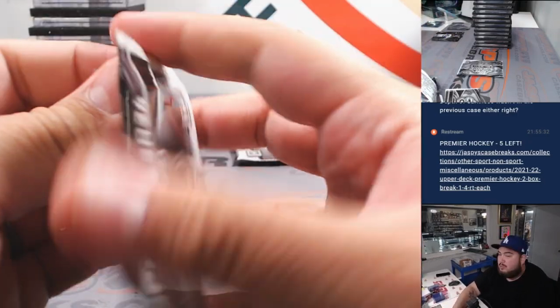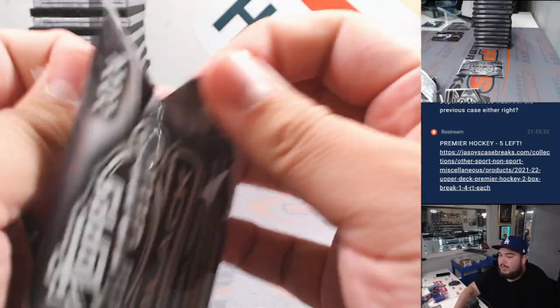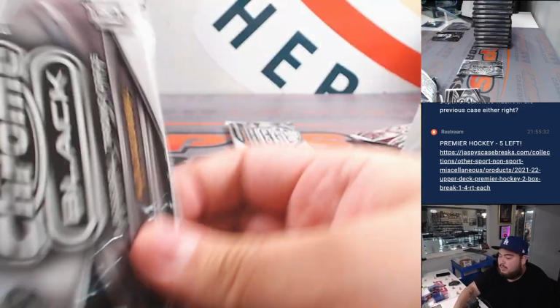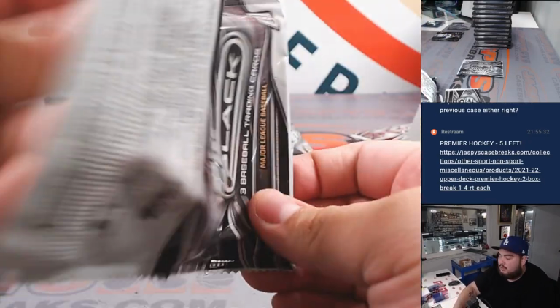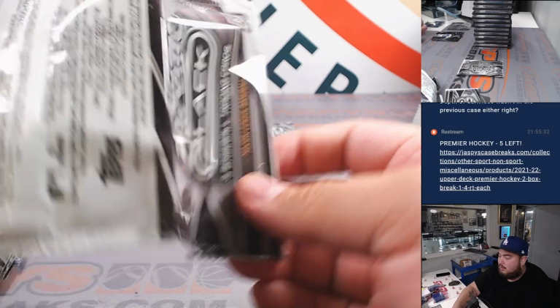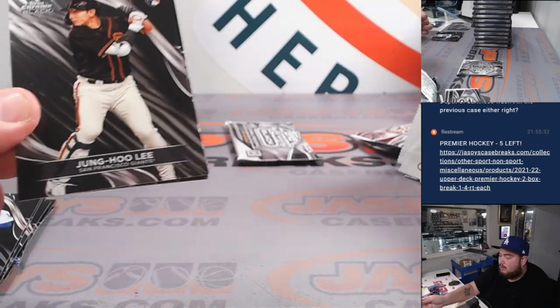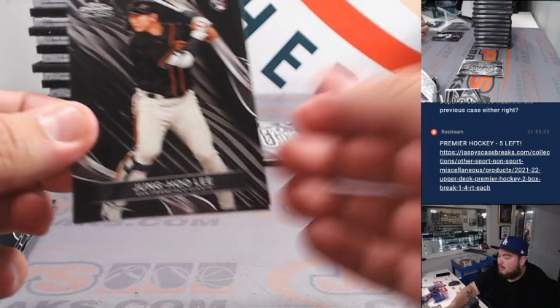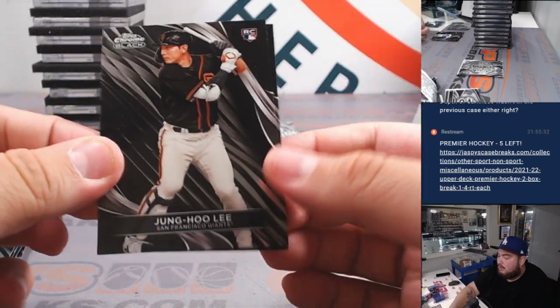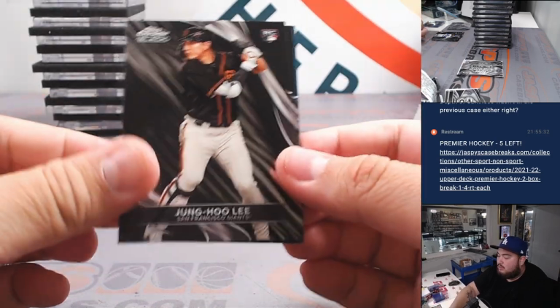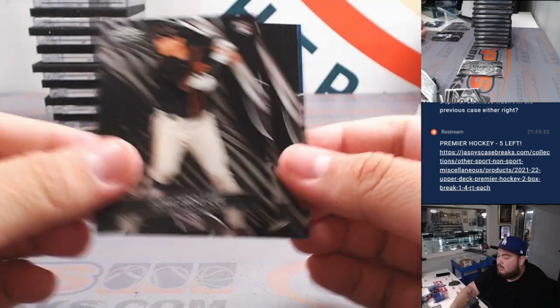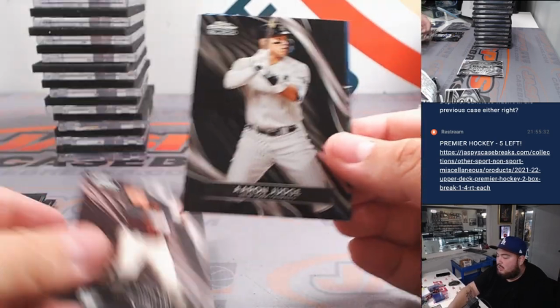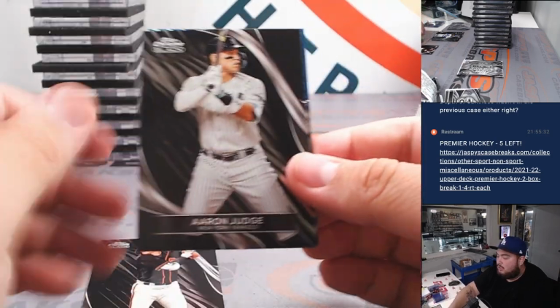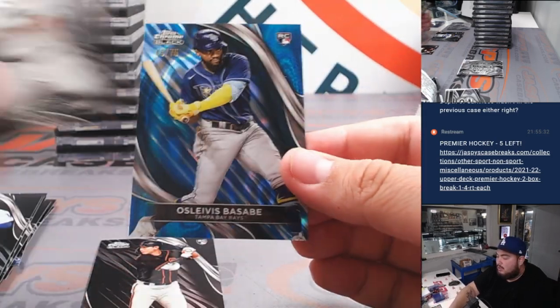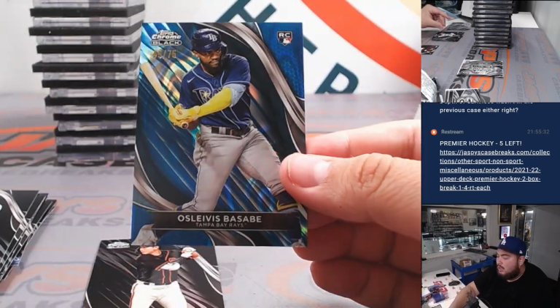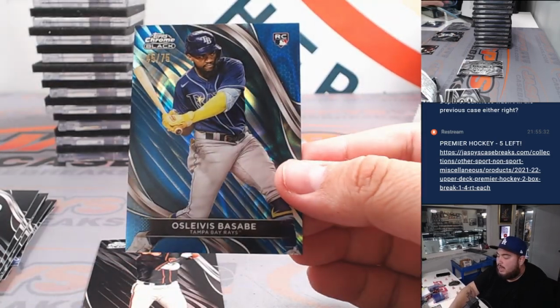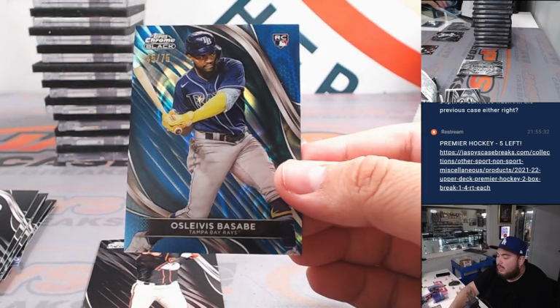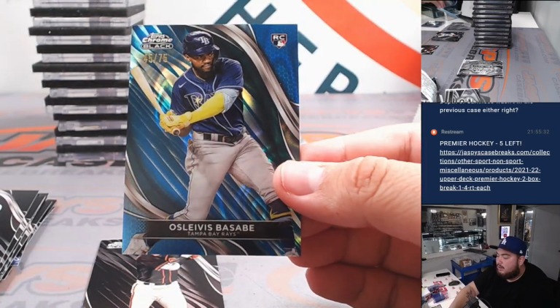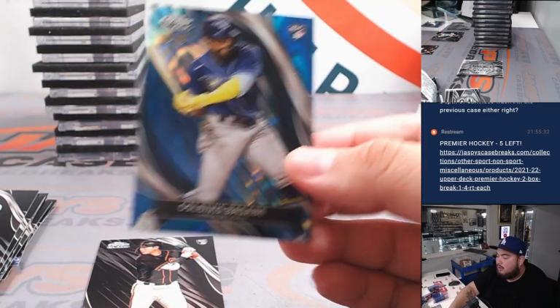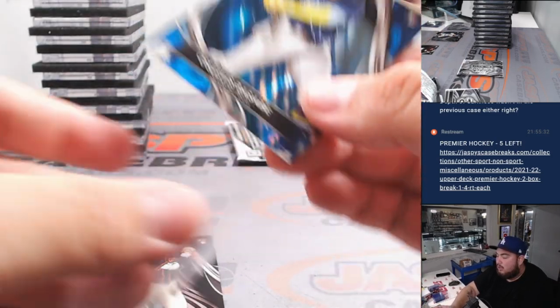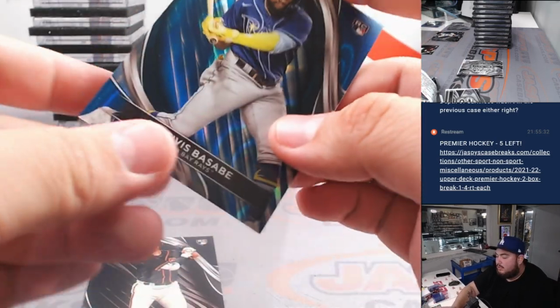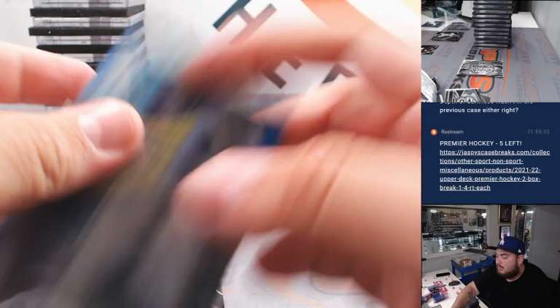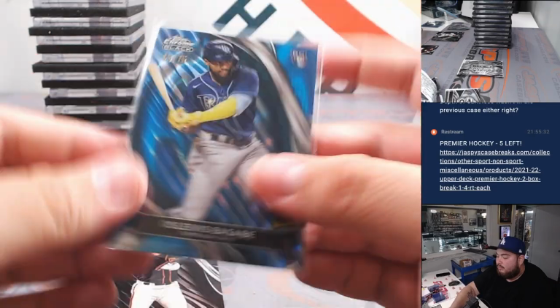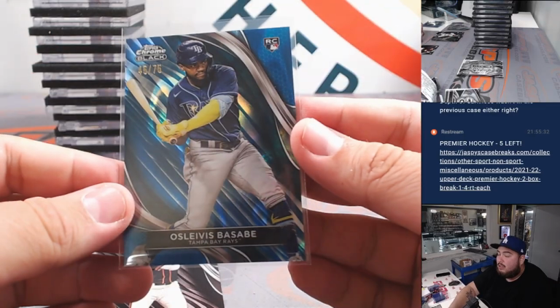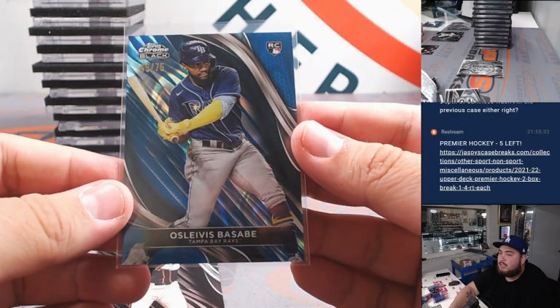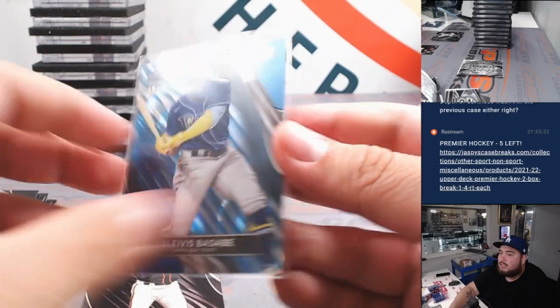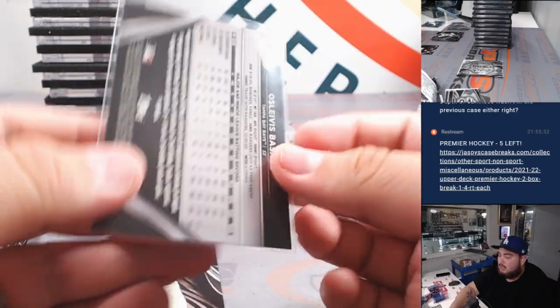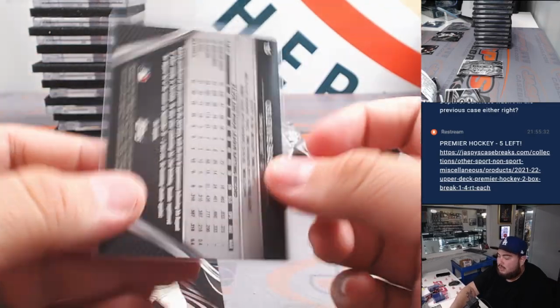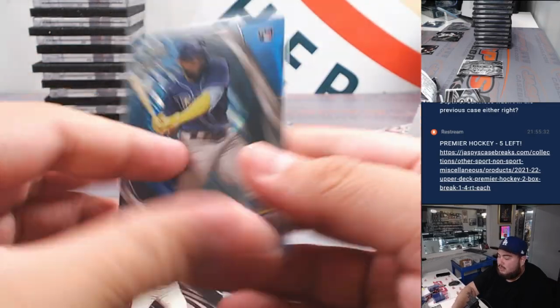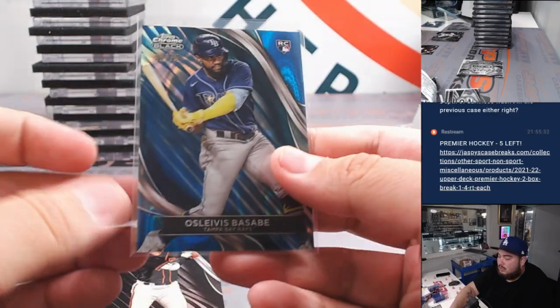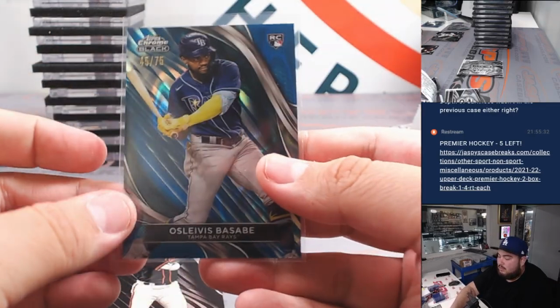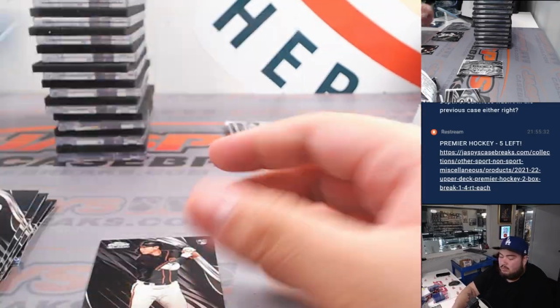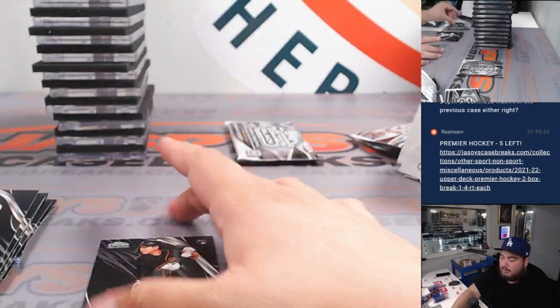Alright, two more packs, guys. Jungho Lee. And Elvius to 75.